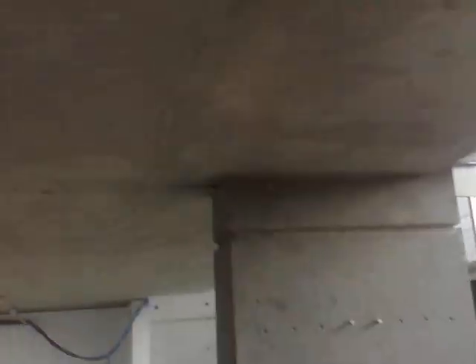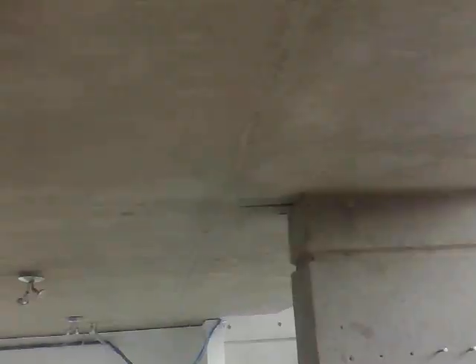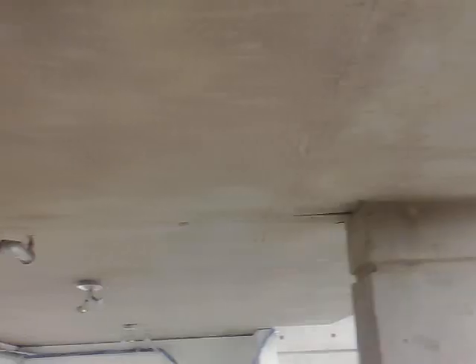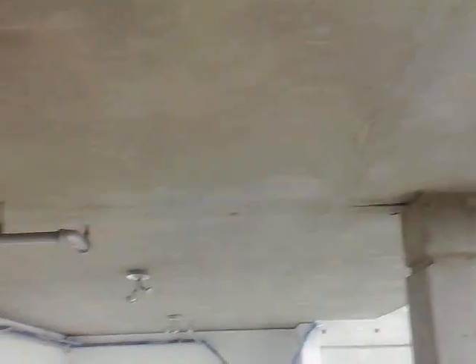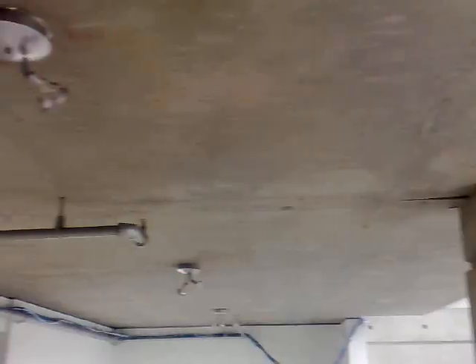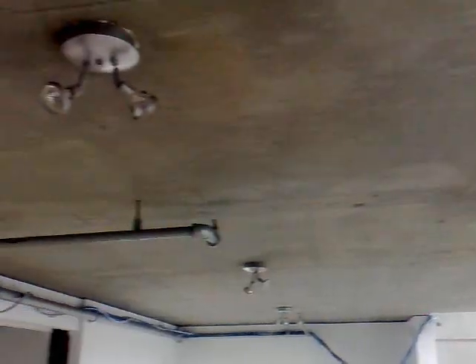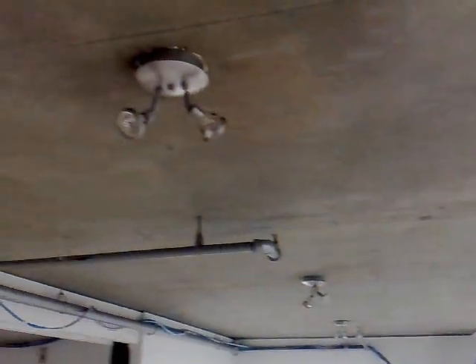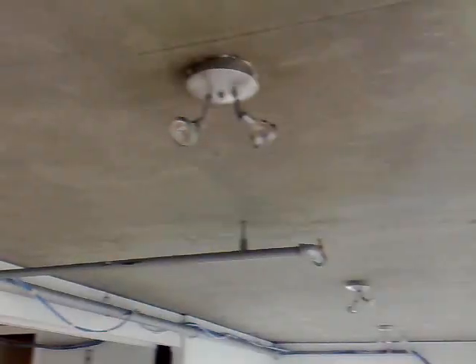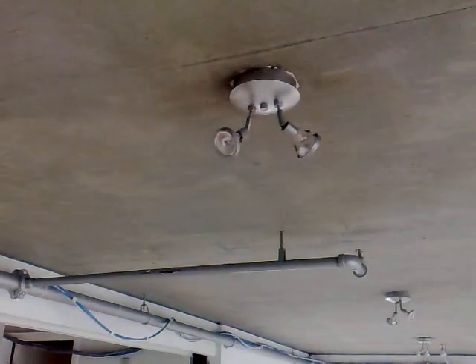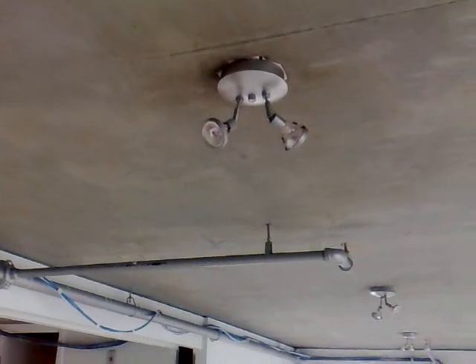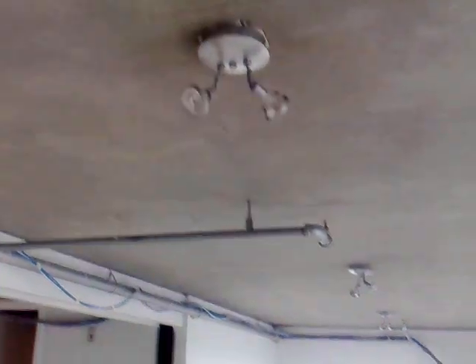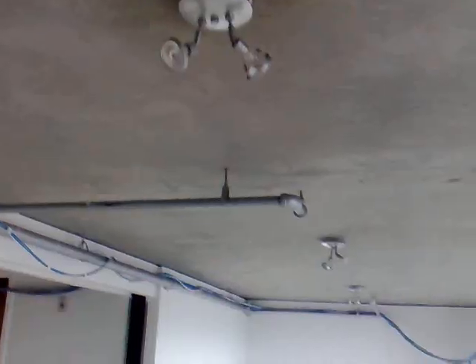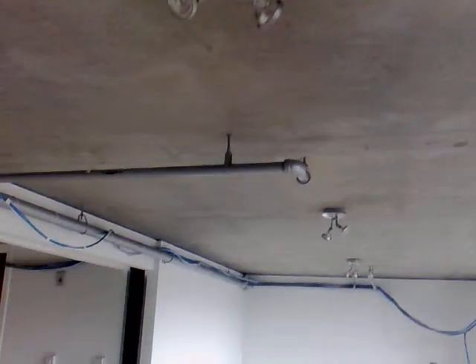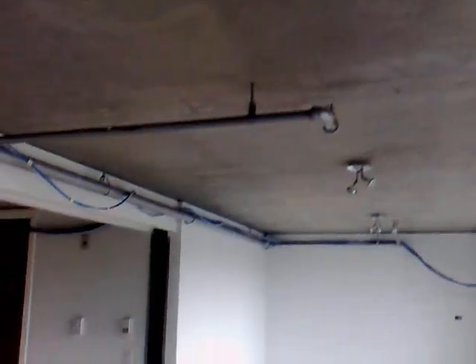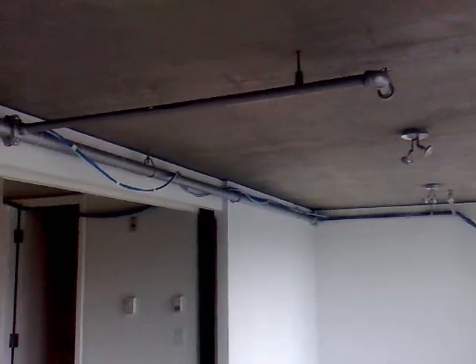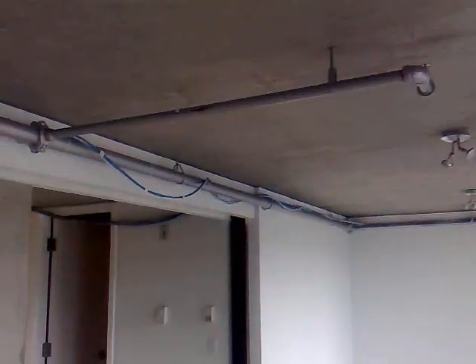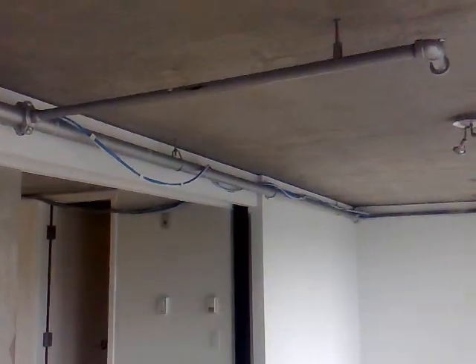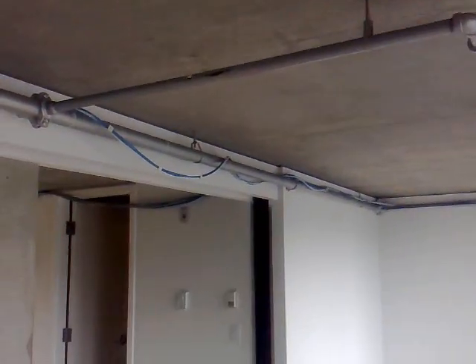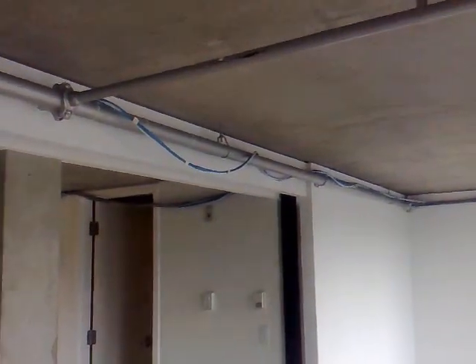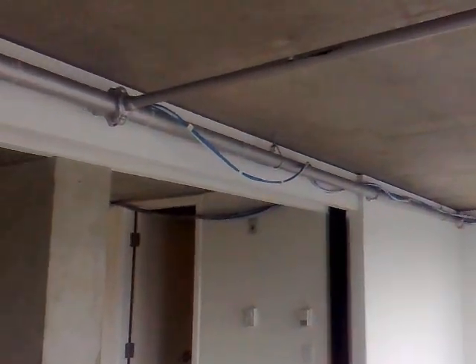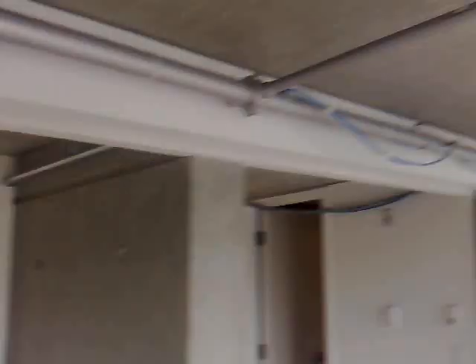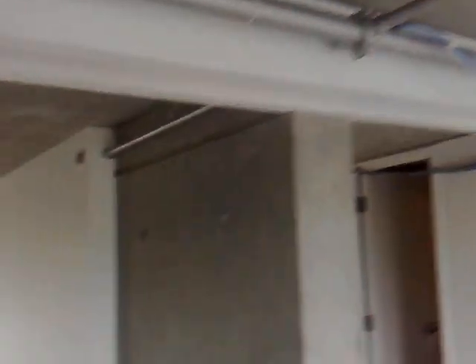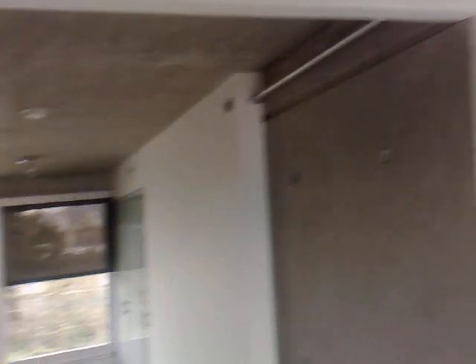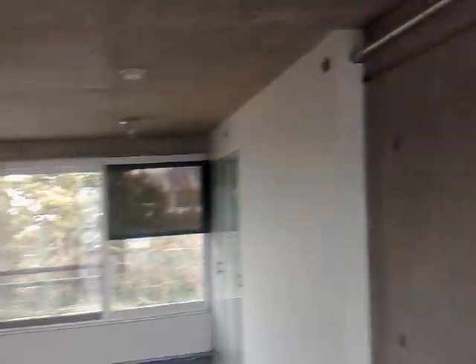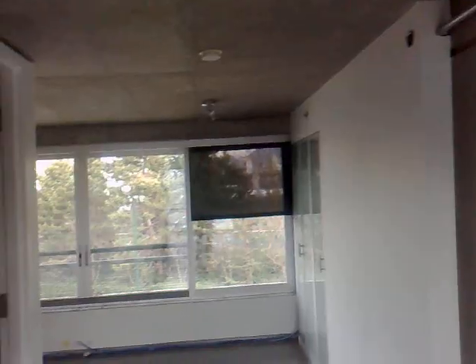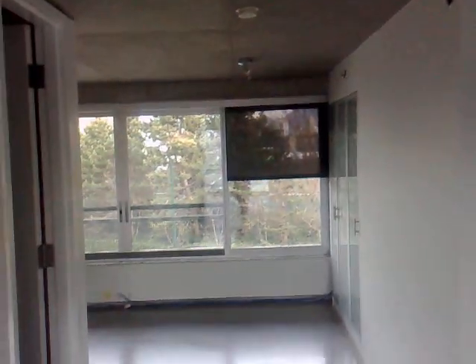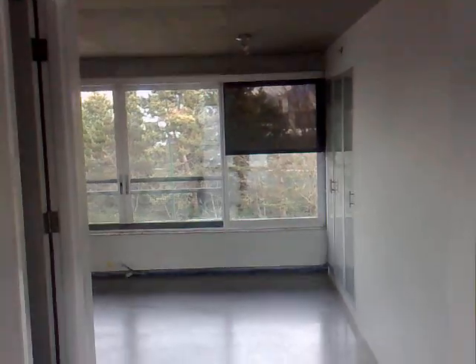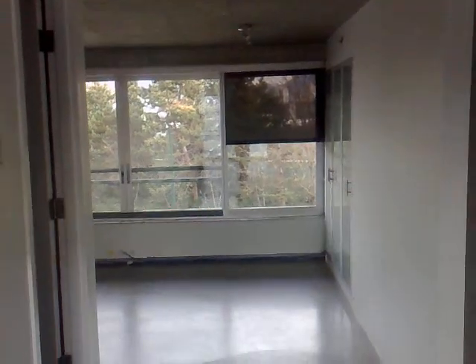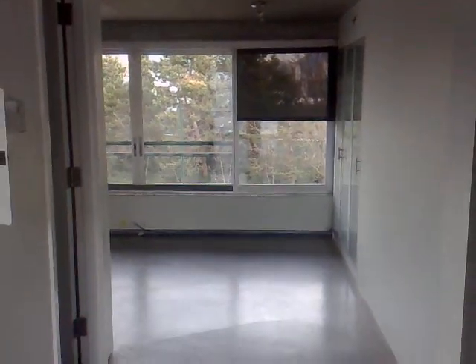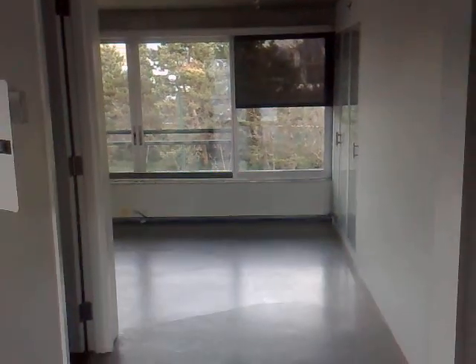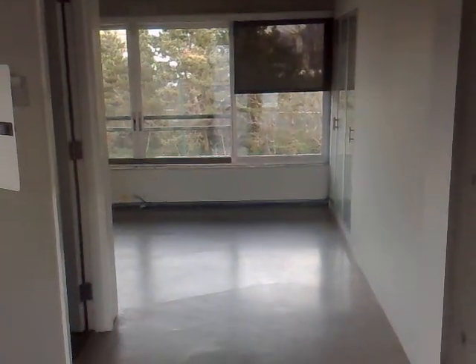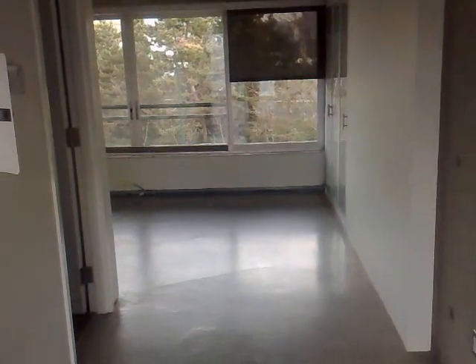The roof is all concrete. There are some lights on here though, and all the cabling is still here, which is great. This is one of the meeting areas.